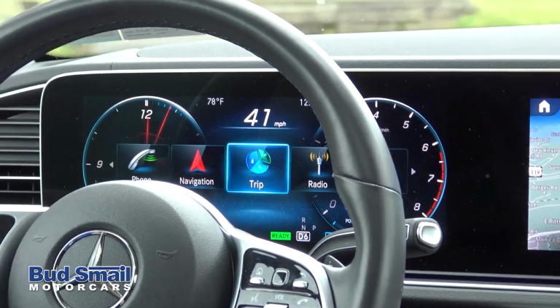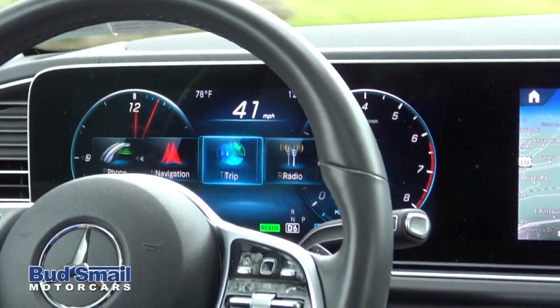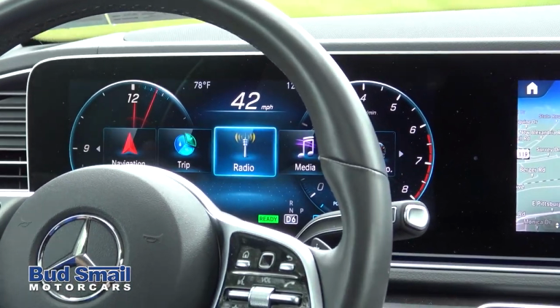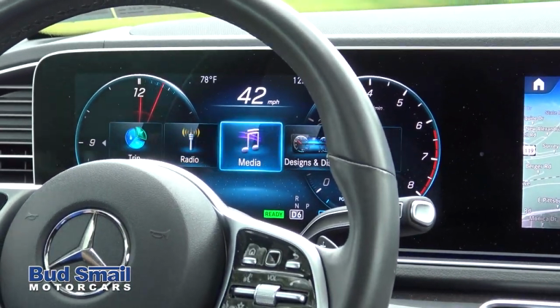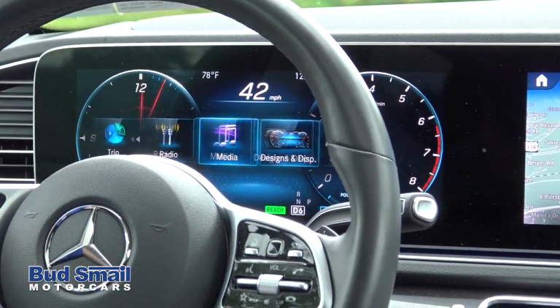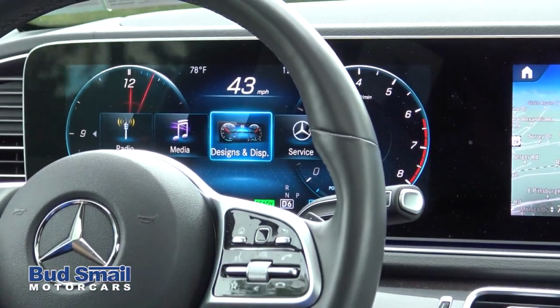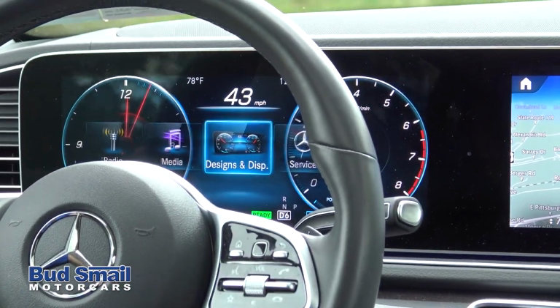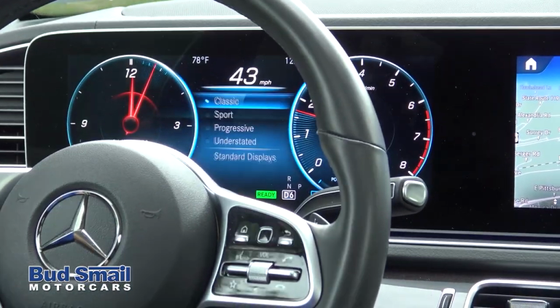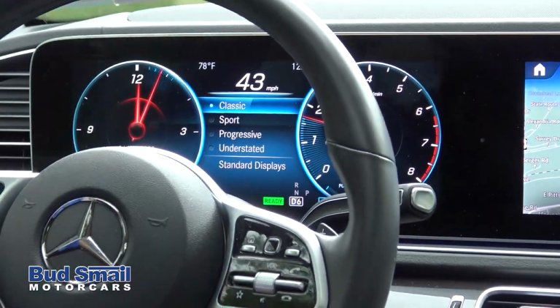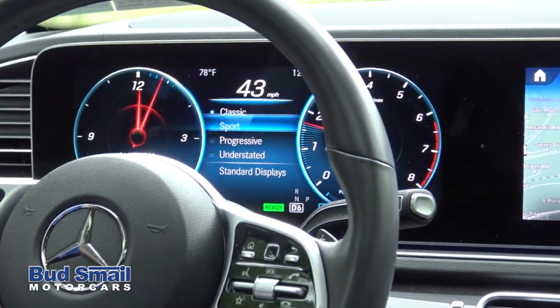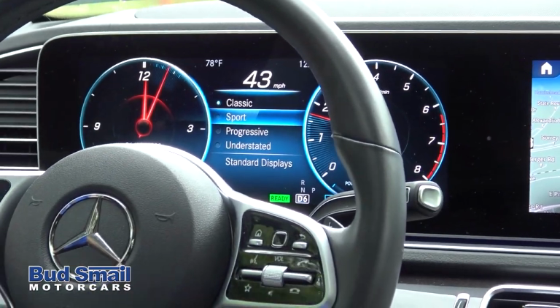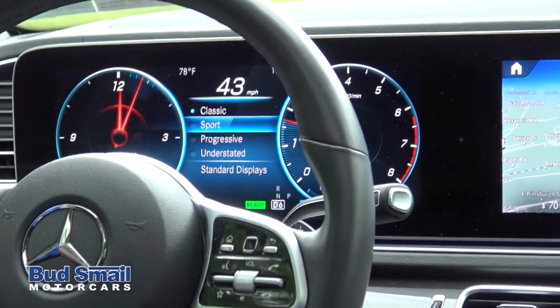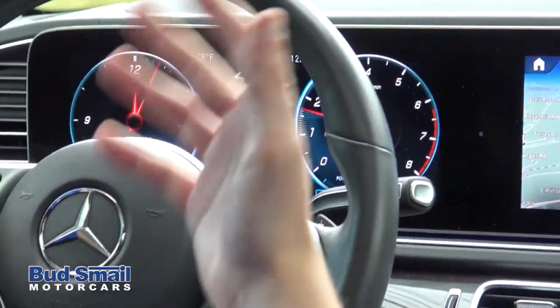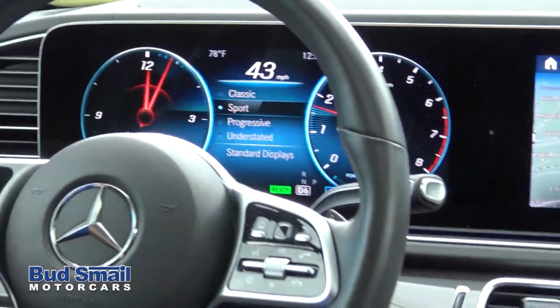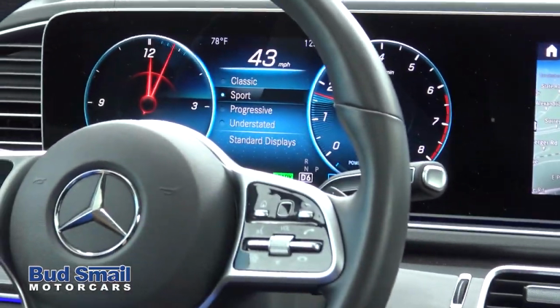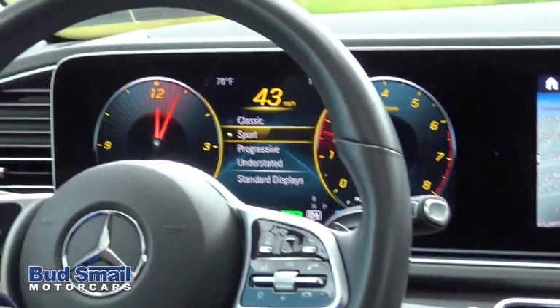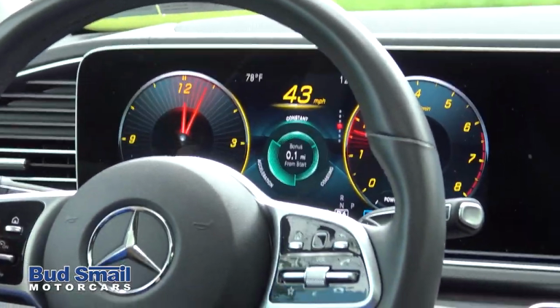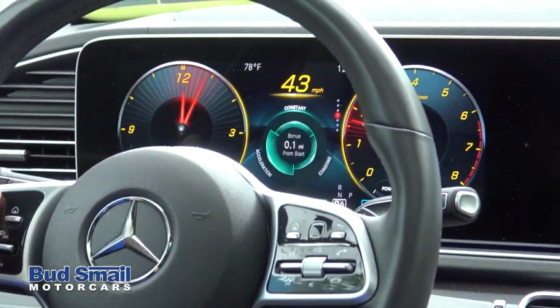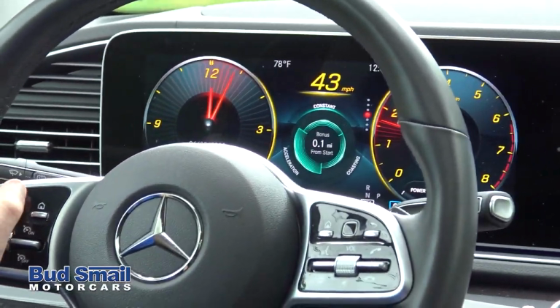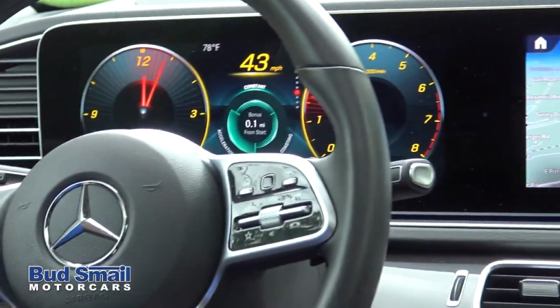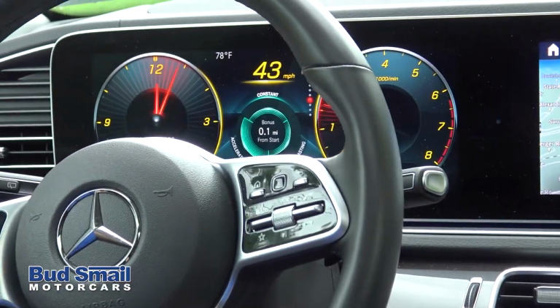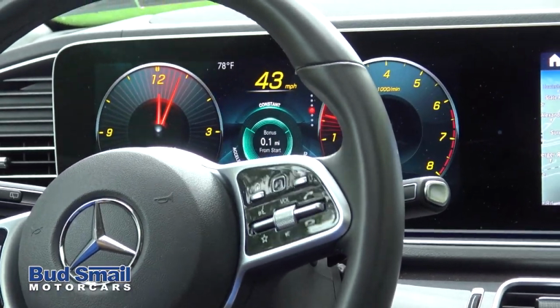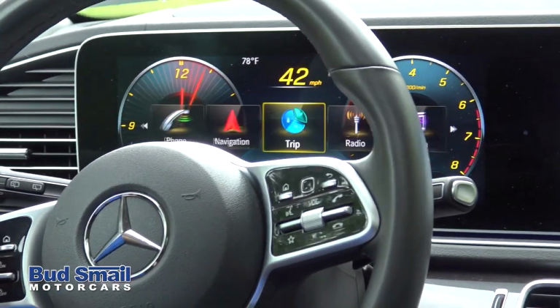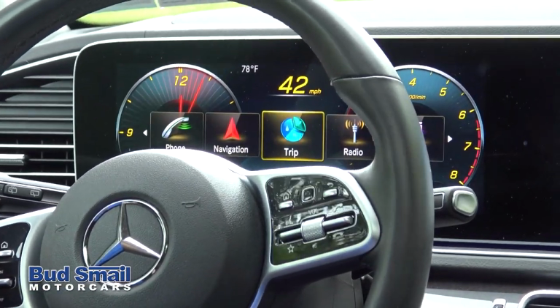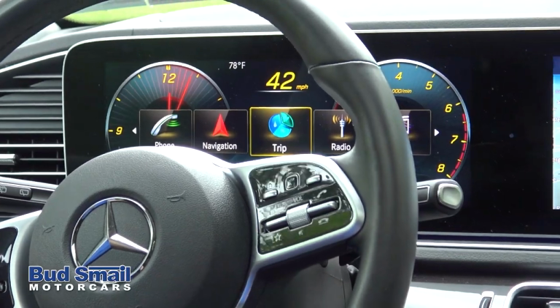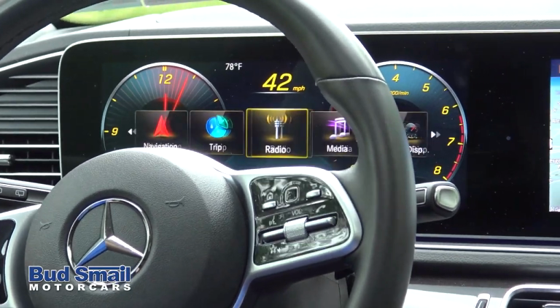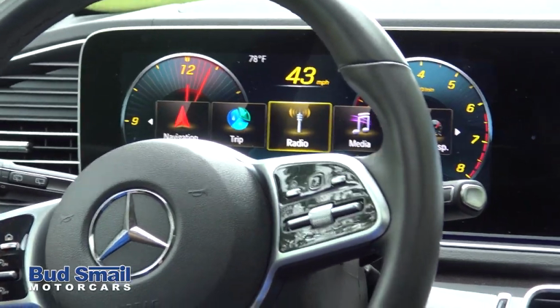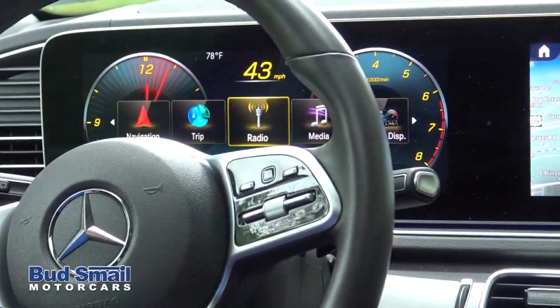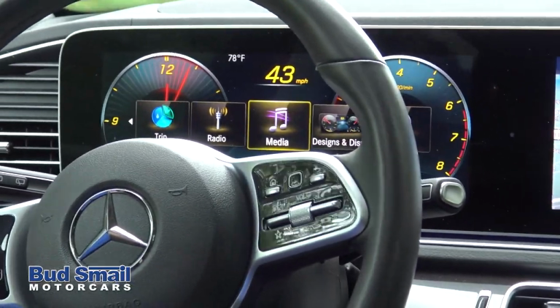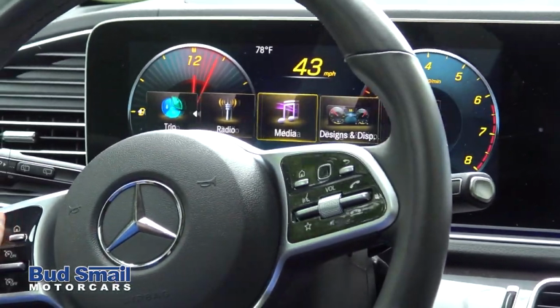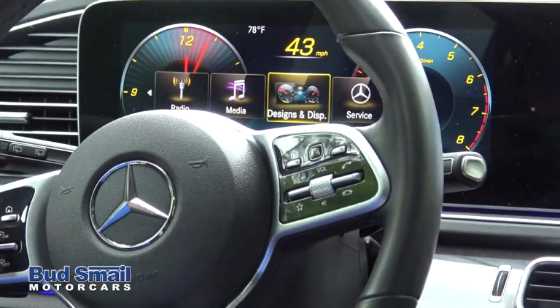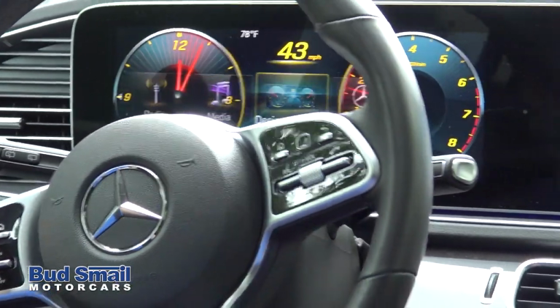You can even totally change the design layout right from your steering wheel. Whether you're after the classic Mercedes gauge design or more of a sports style design, some of the other ones are pretty cool too.